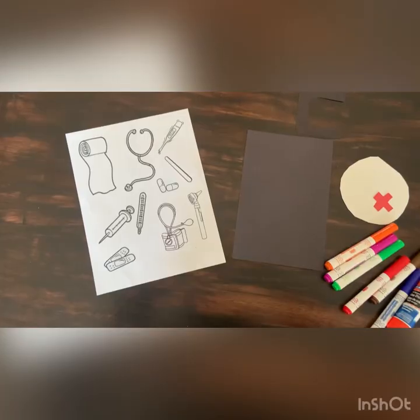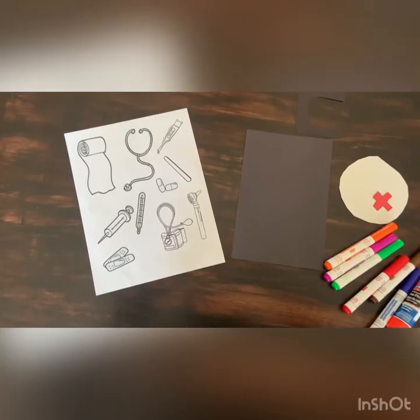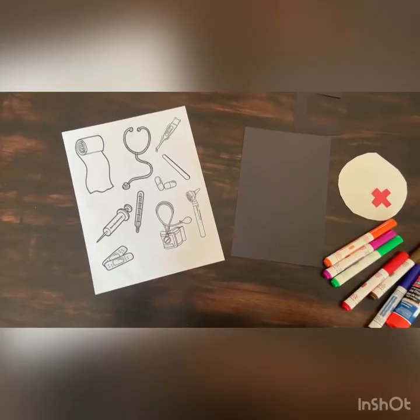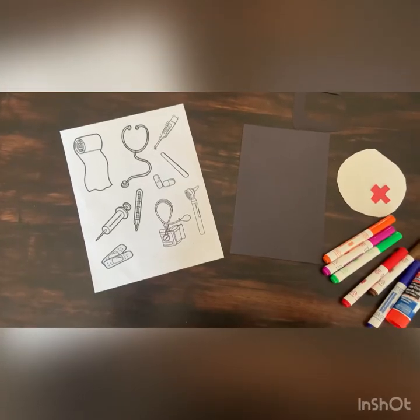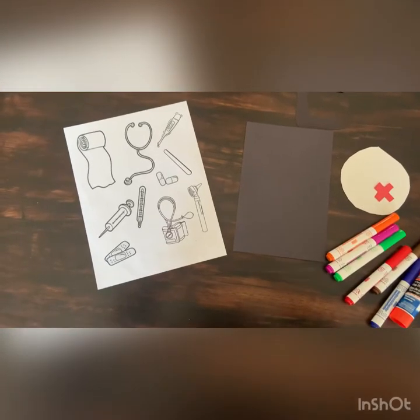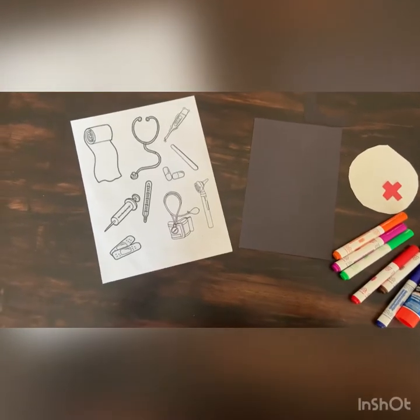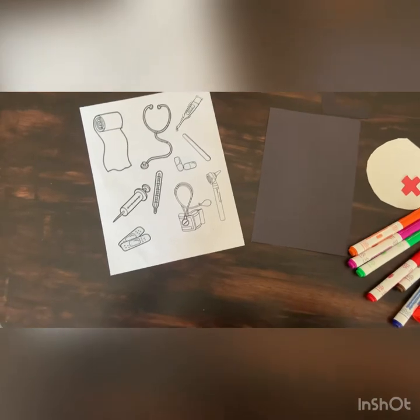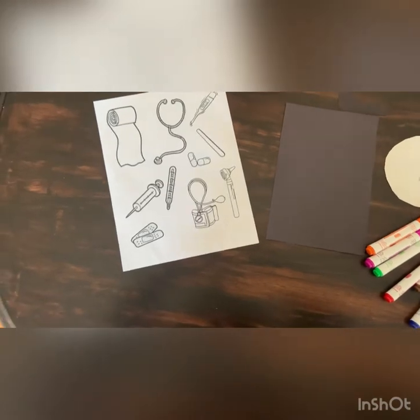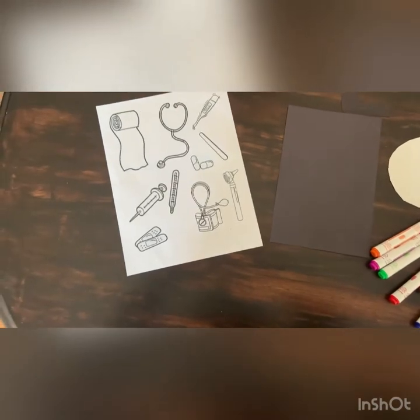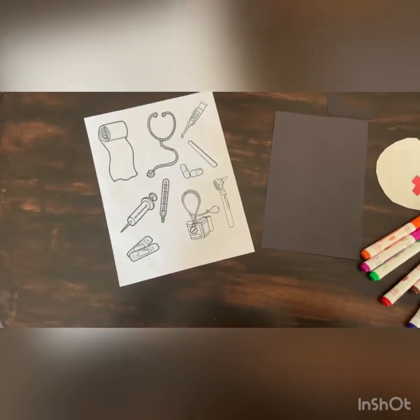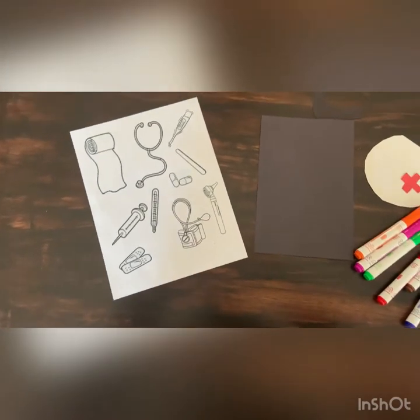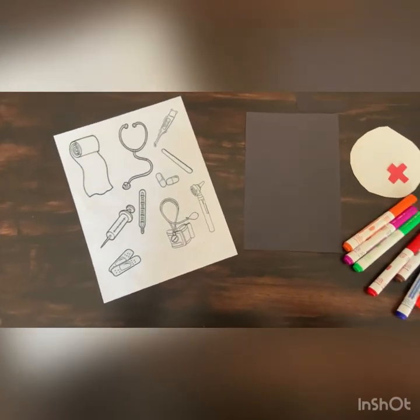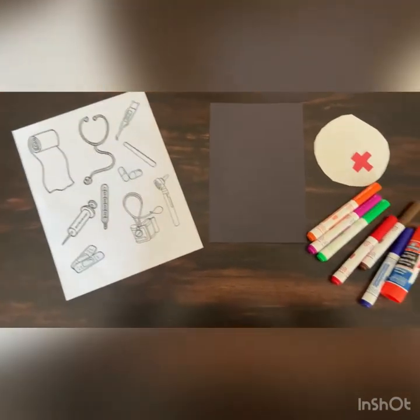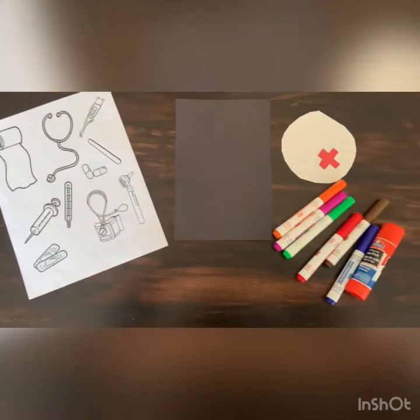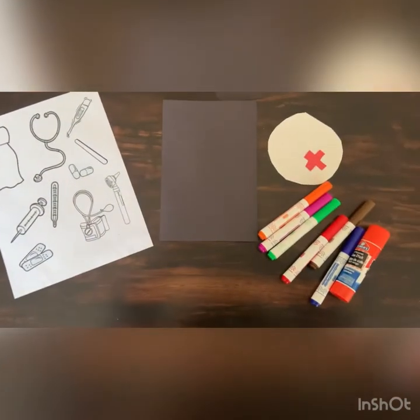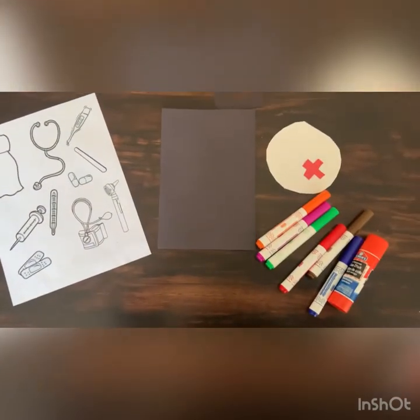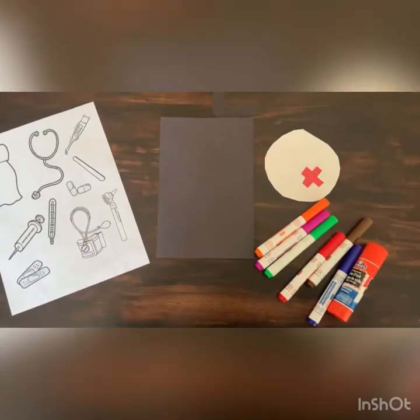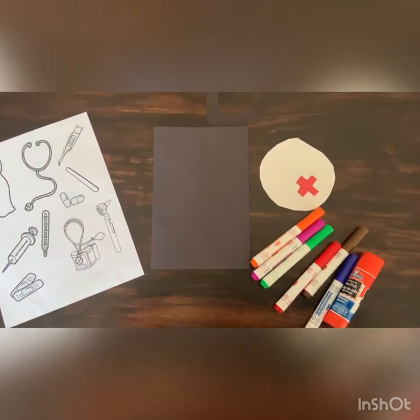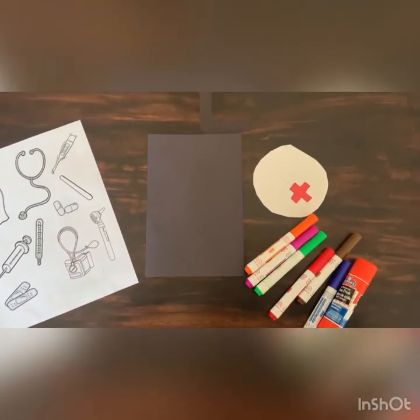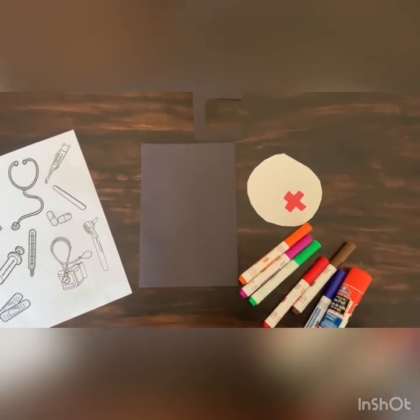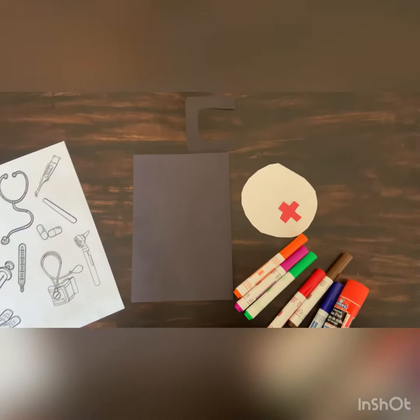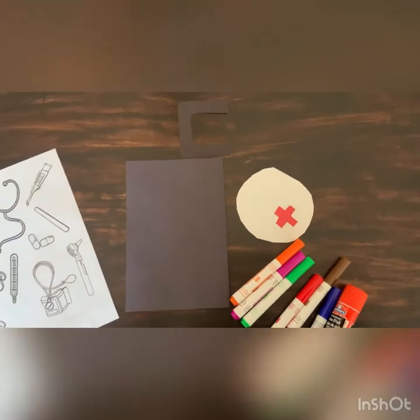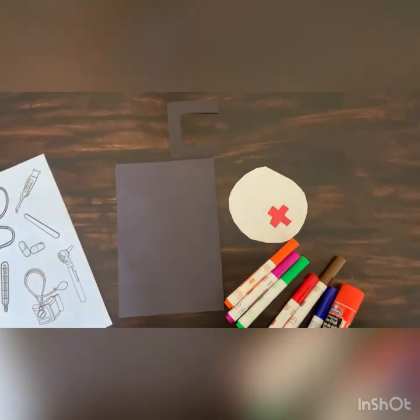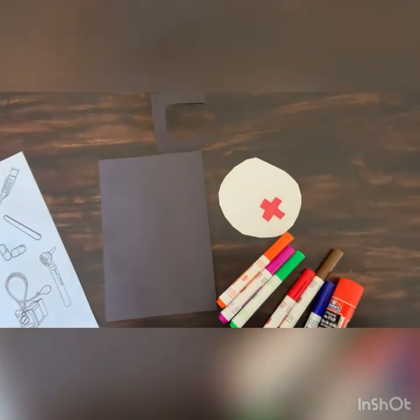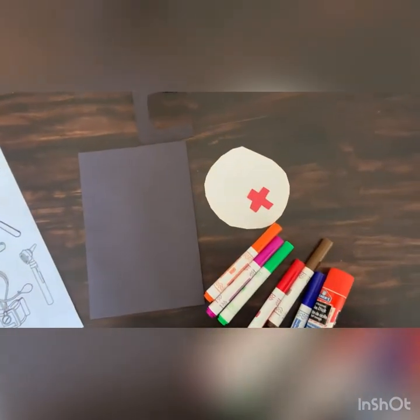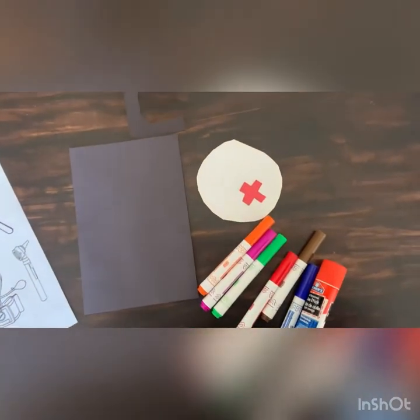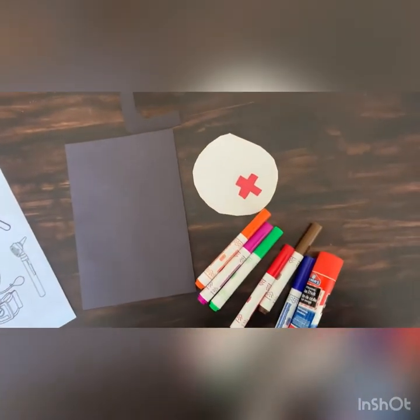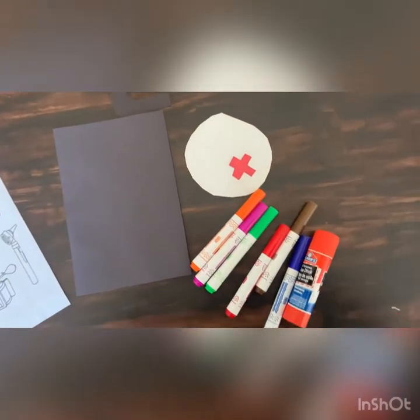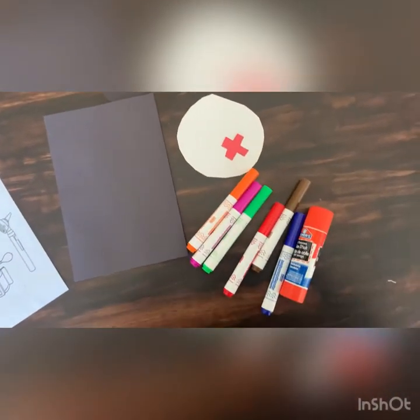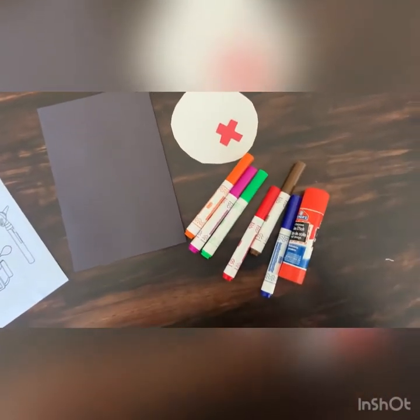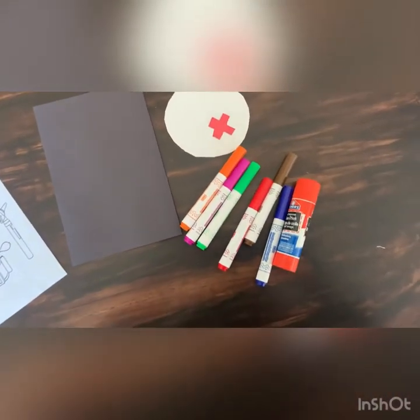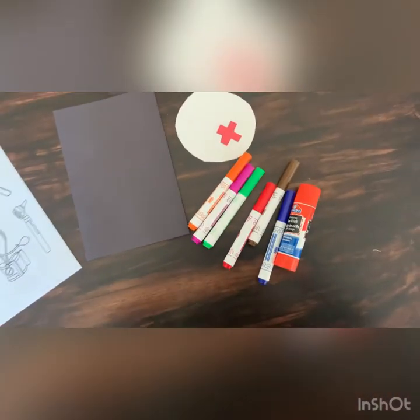For this craft you'll need your coloring page full of medical supplies, your black doctor's bag and handle, your white circle, markers, and some glue.